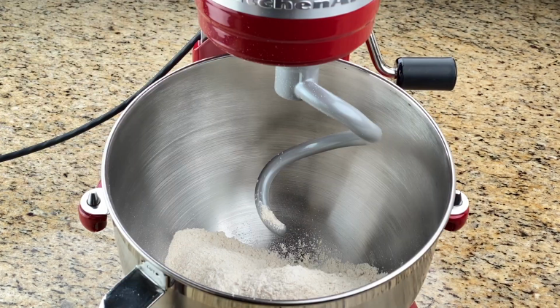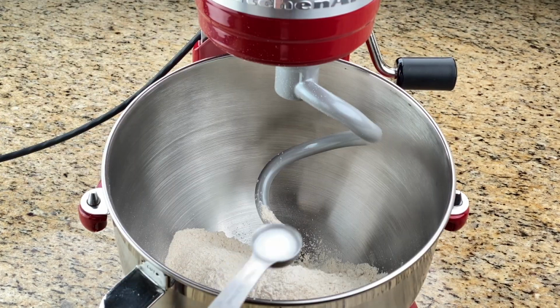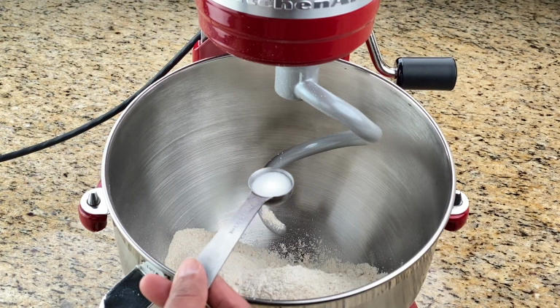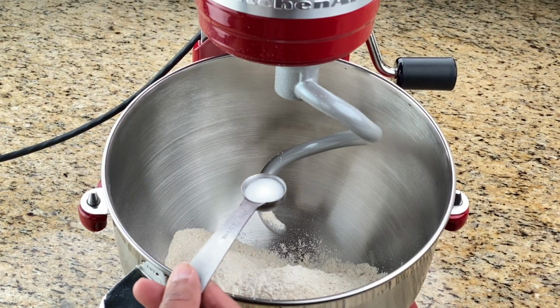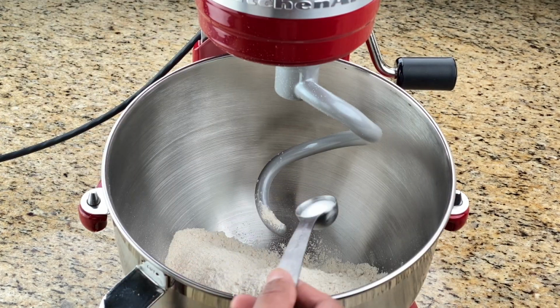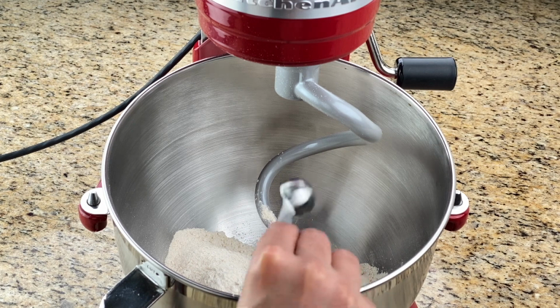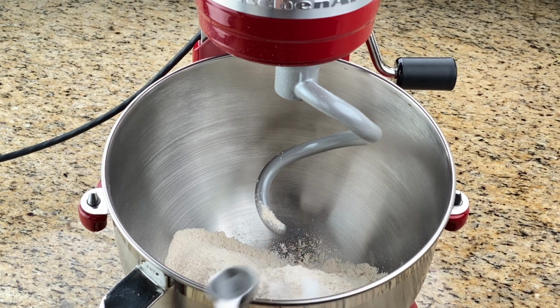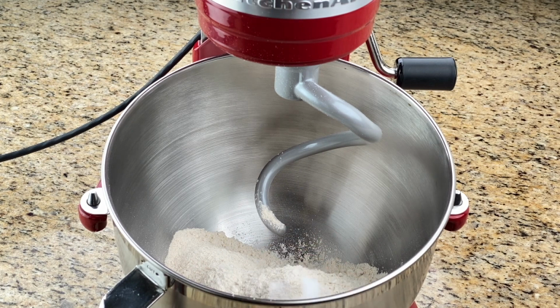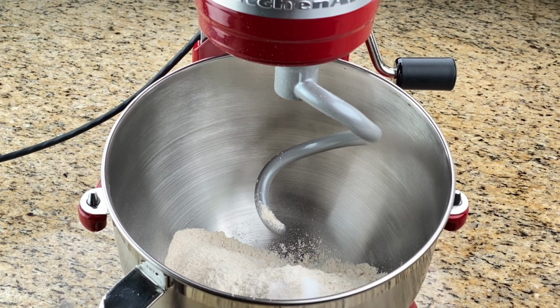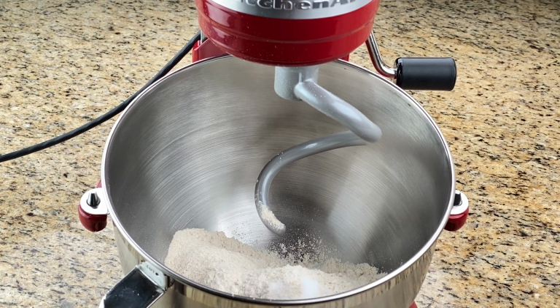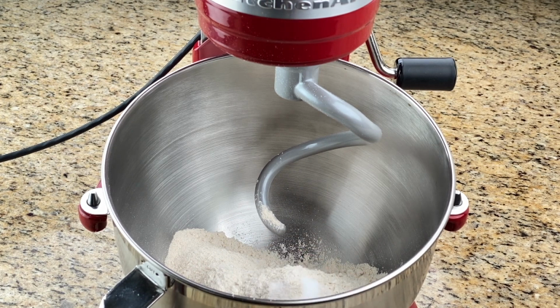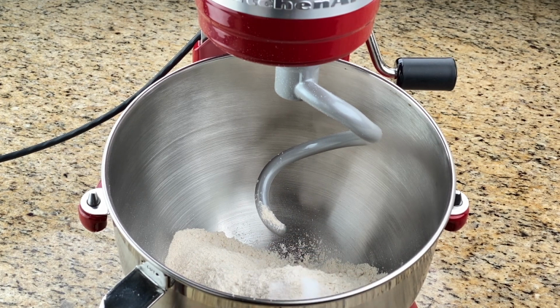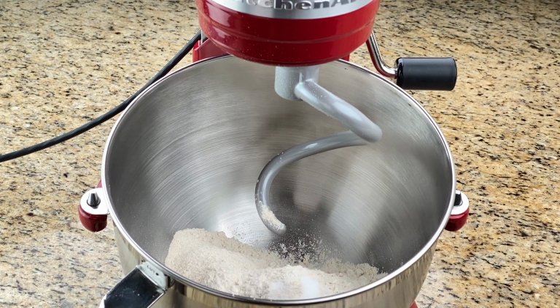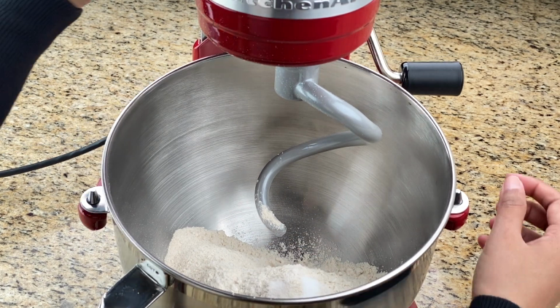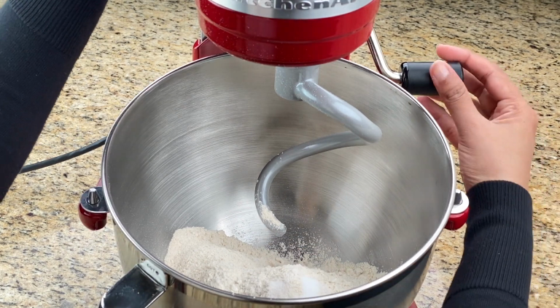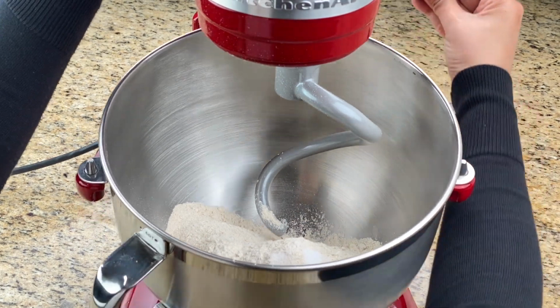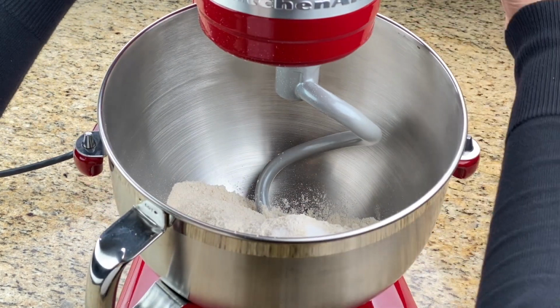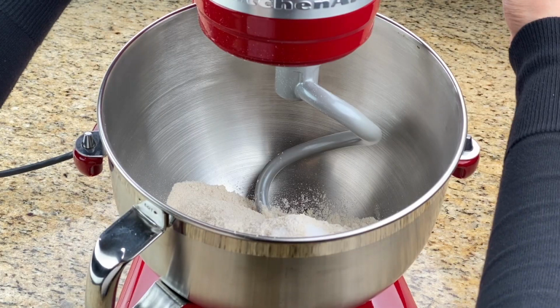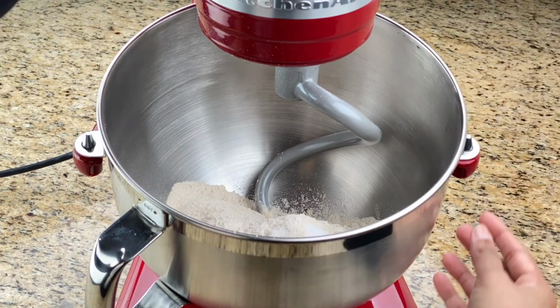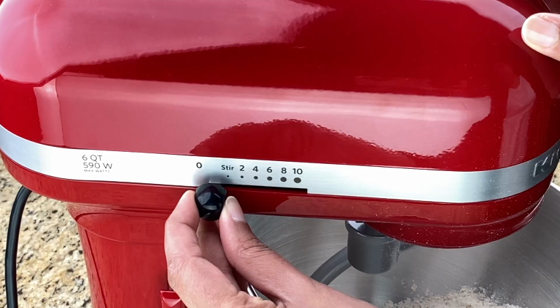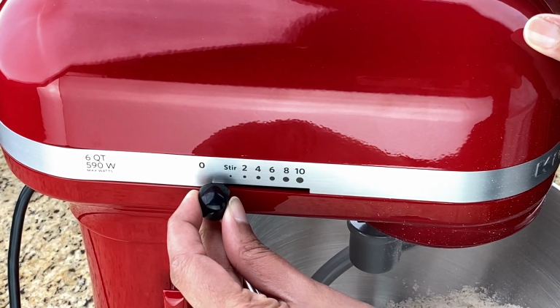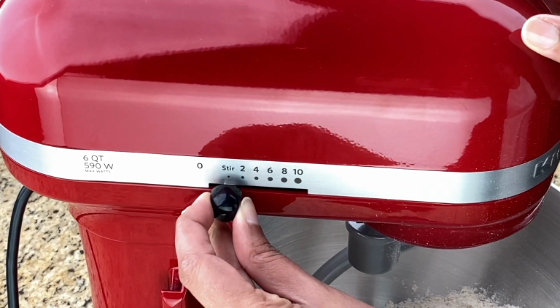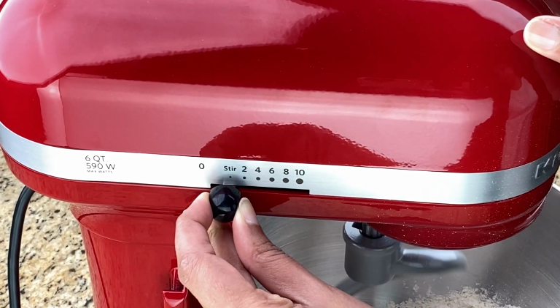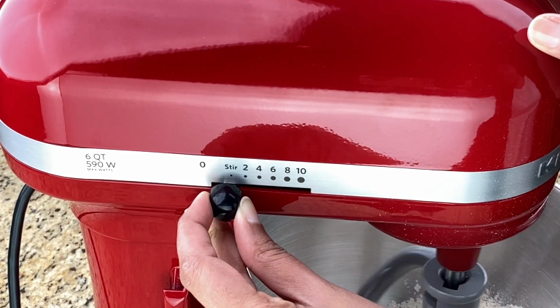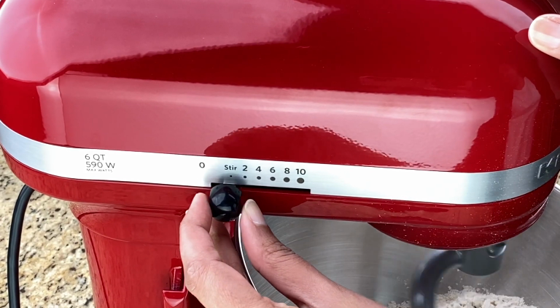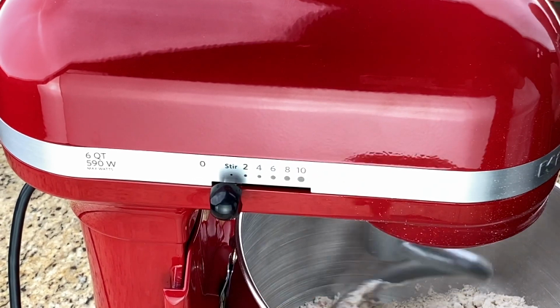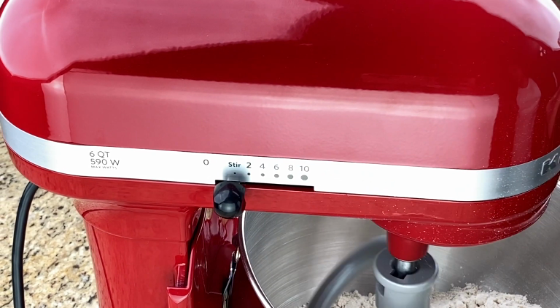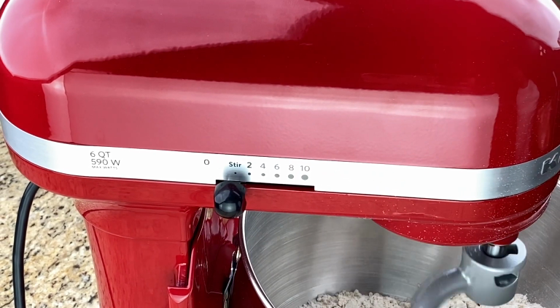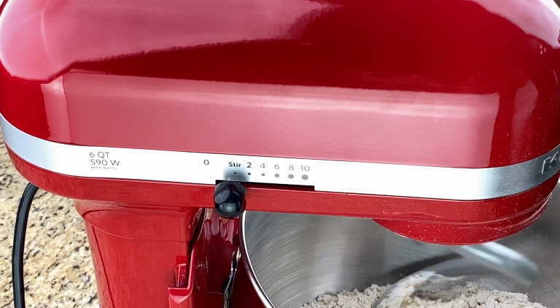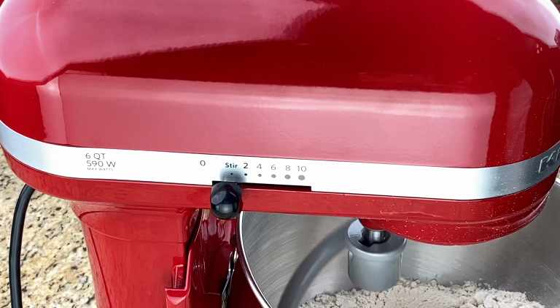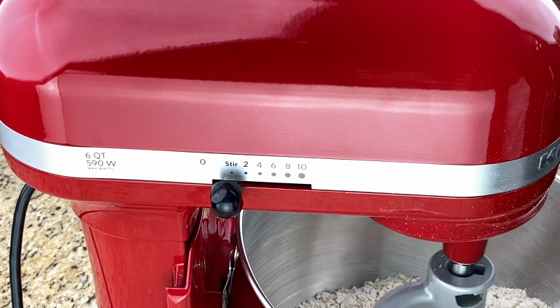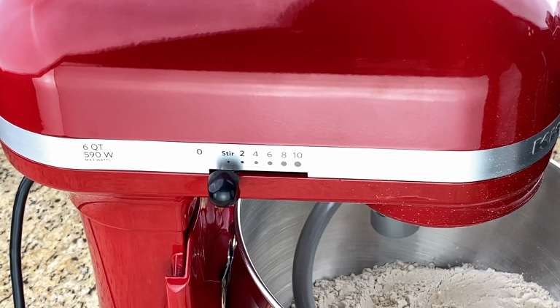Then add the salt — anywhere from half to three-quarters of a teaspoon. Lock the machine in position, which in my case is pulling it up, and start it on the stir setting just to mix the flour and salt together.